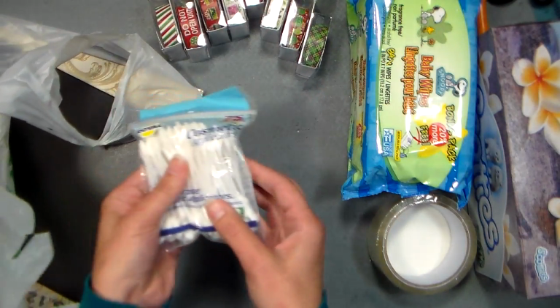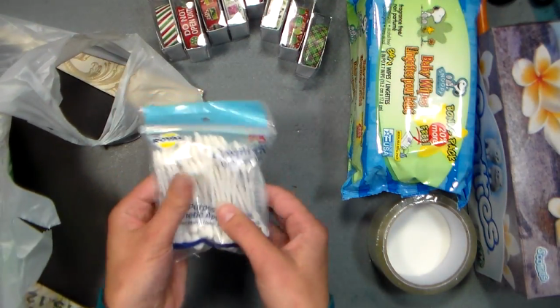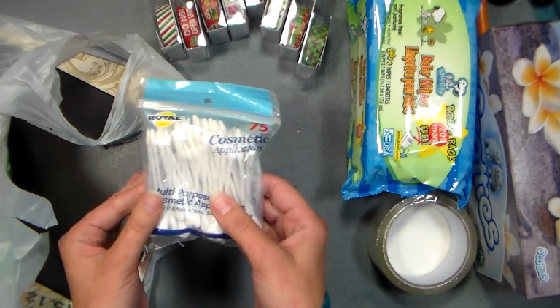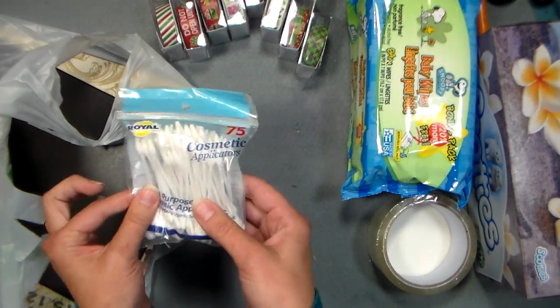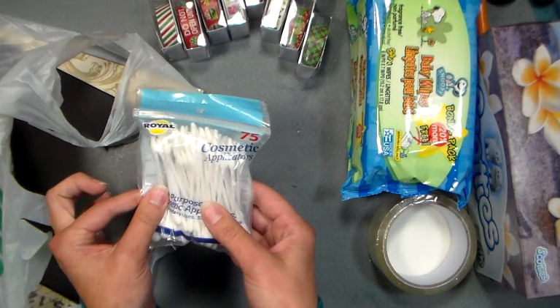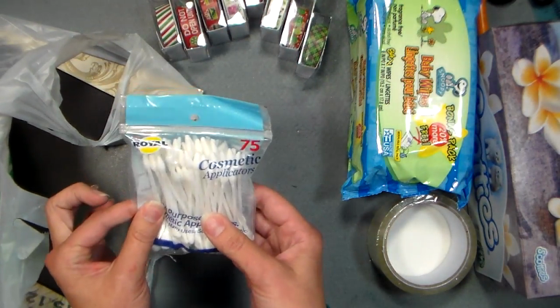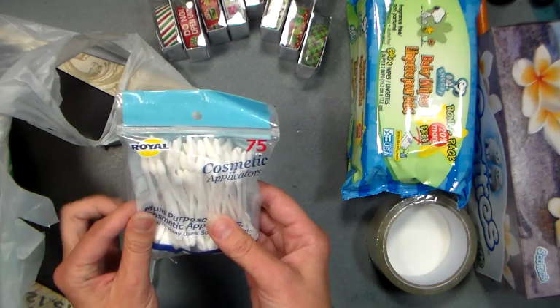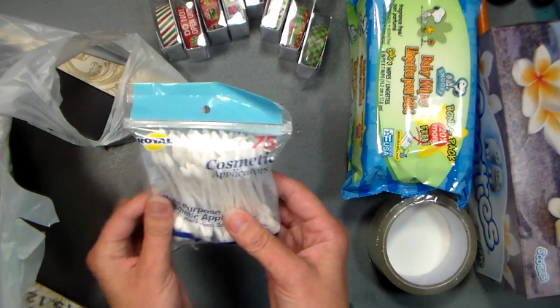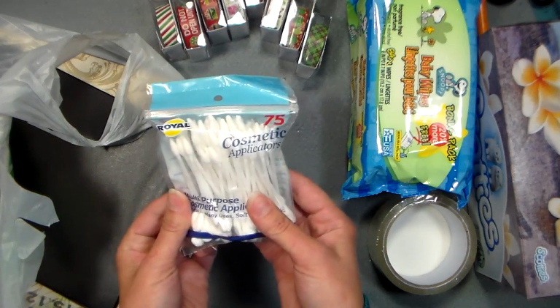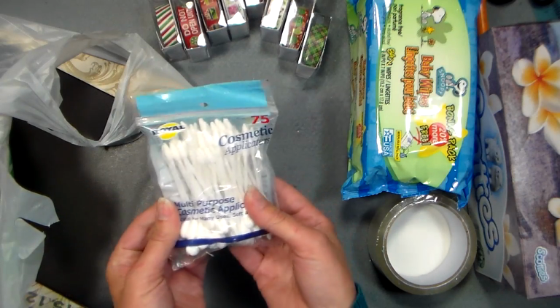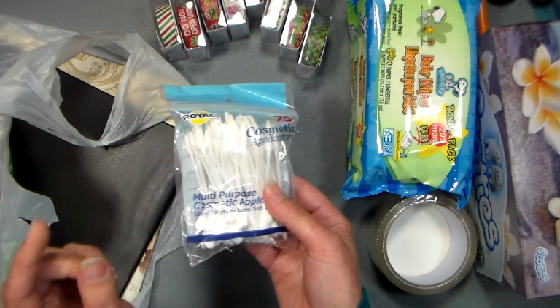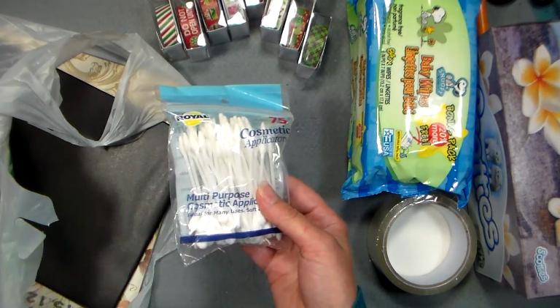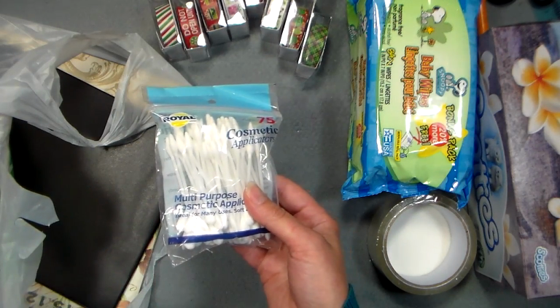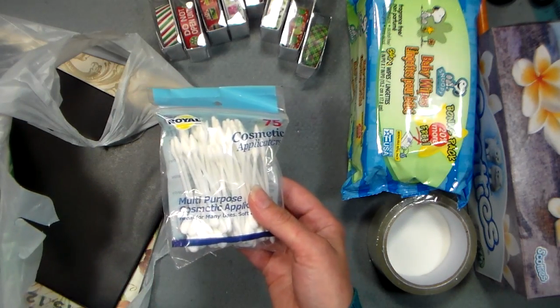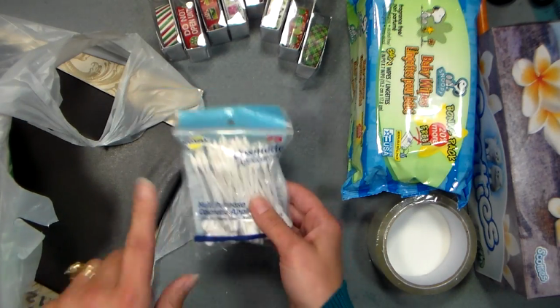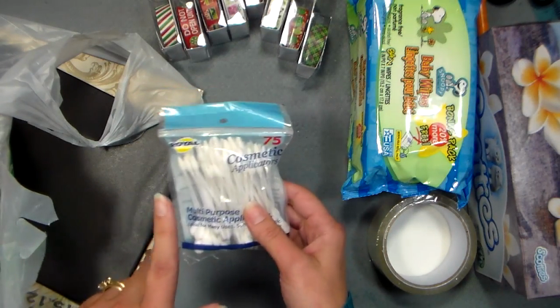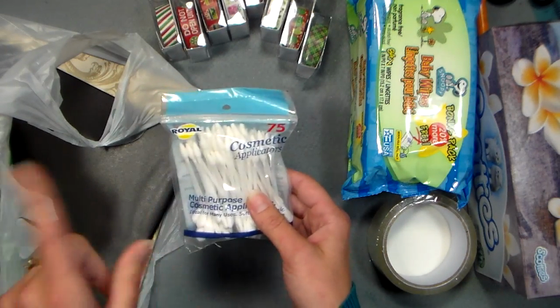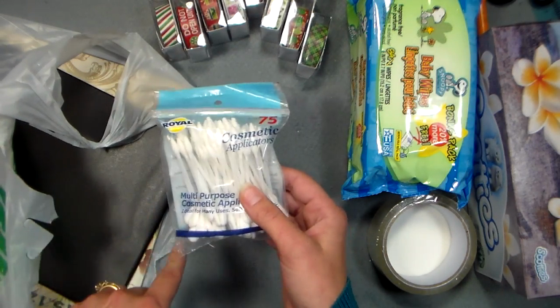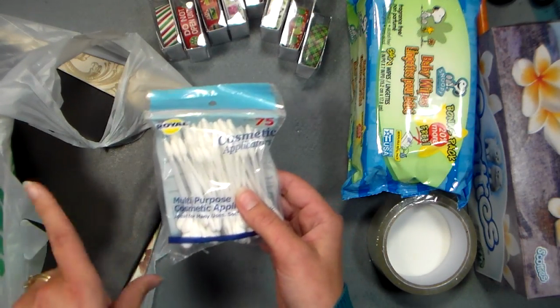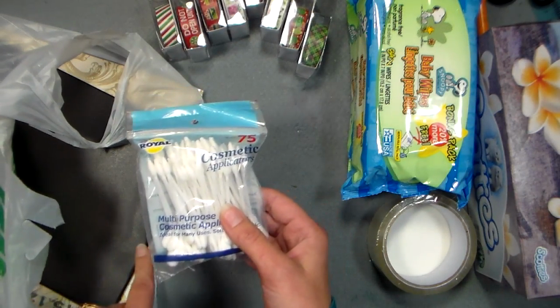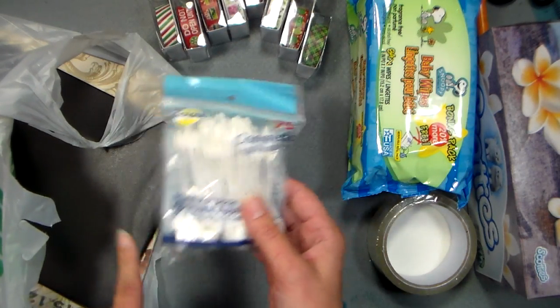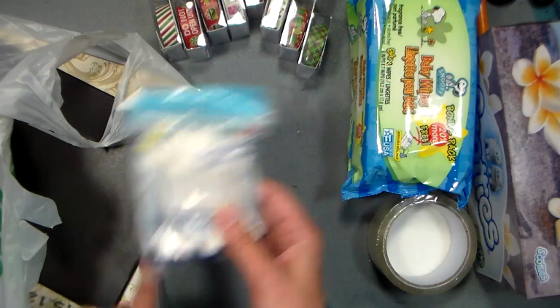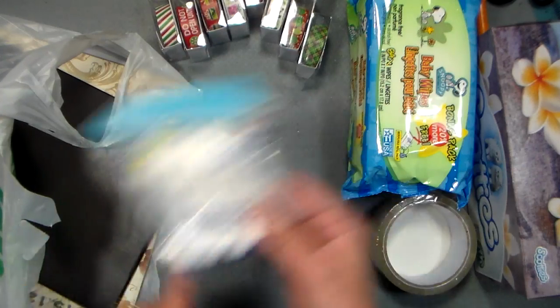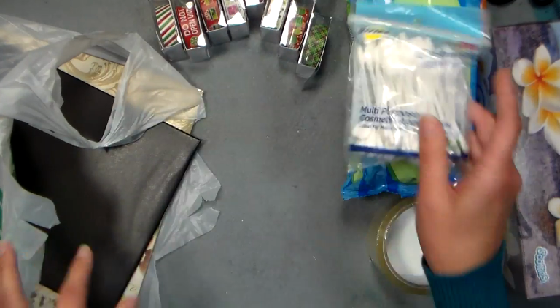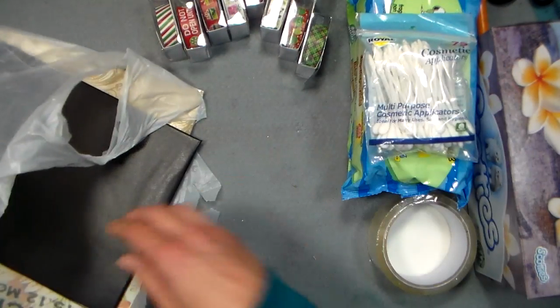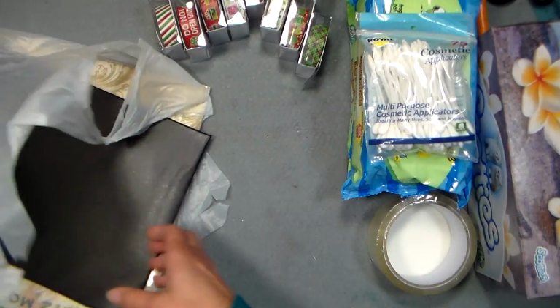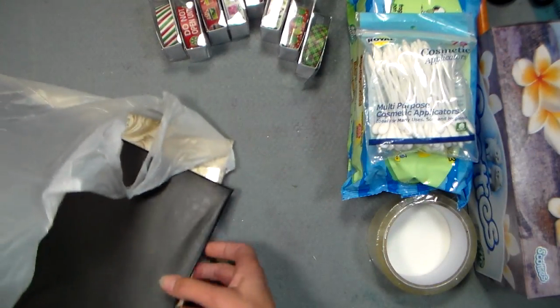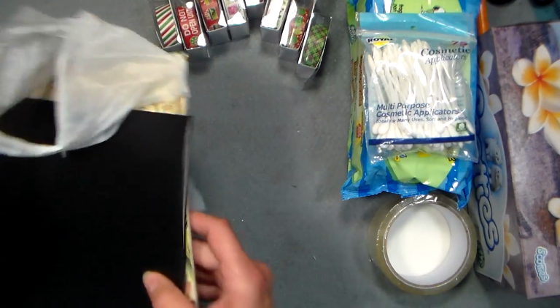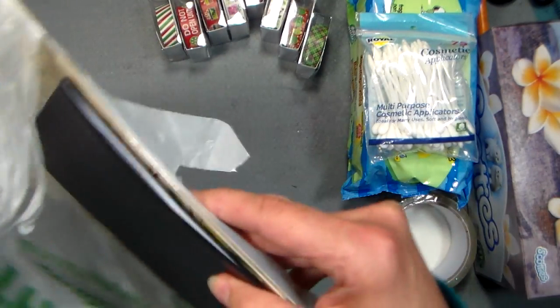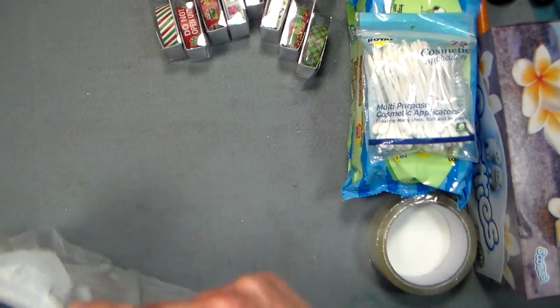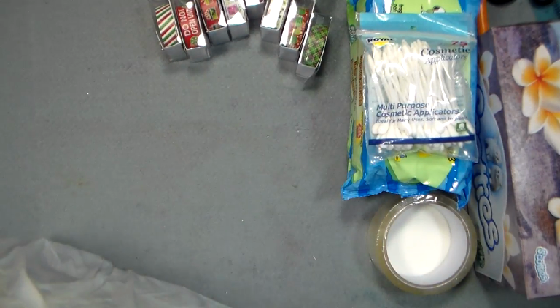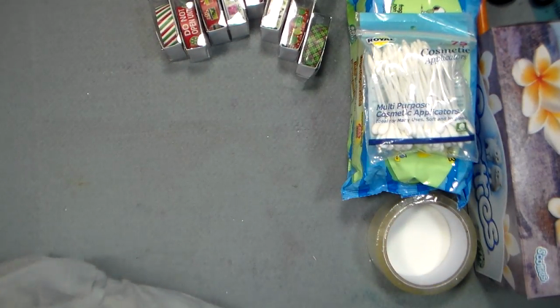Pointy q-tips — I like to use them with baby oil to blend my colored pencils. I have a video on that; I'll put a link below so you can check out the baby oil pencil blending video.